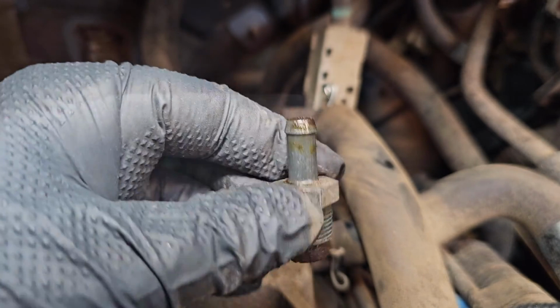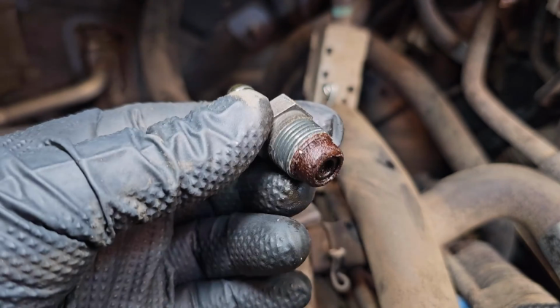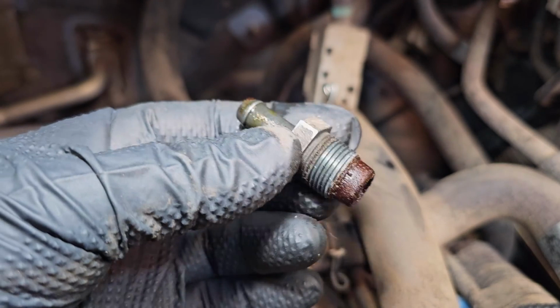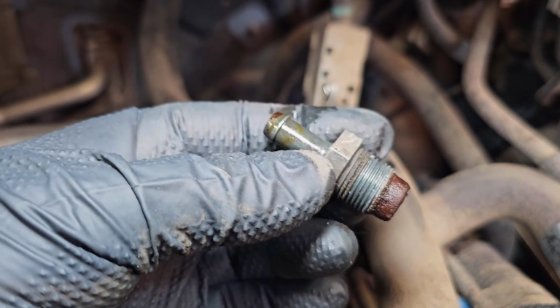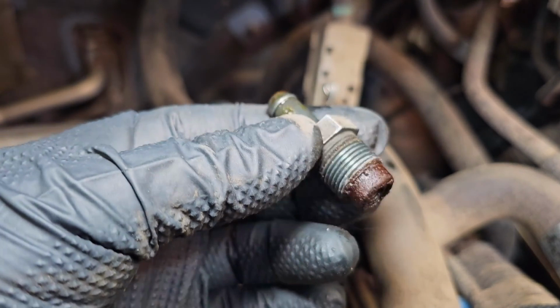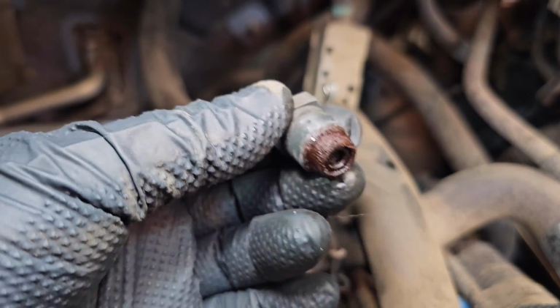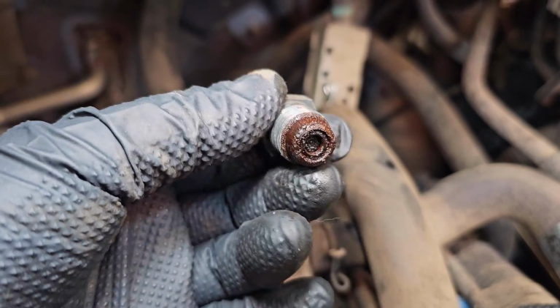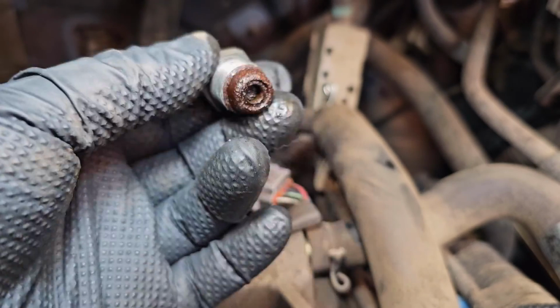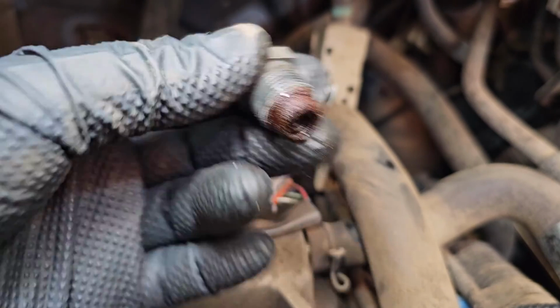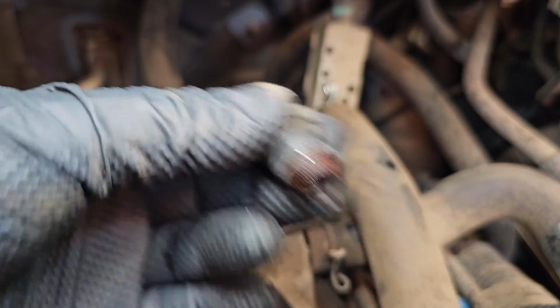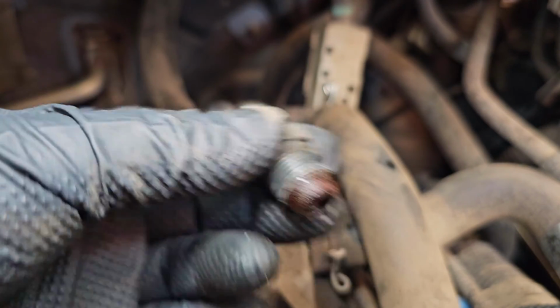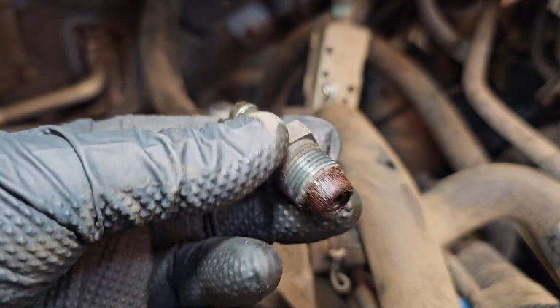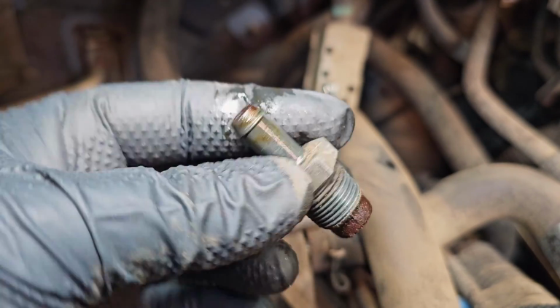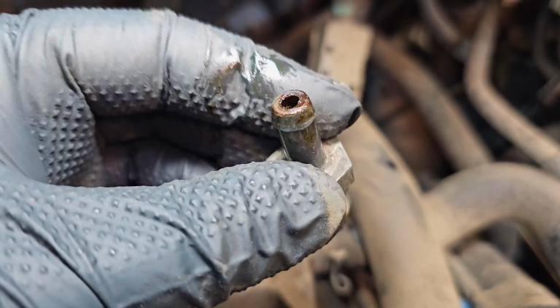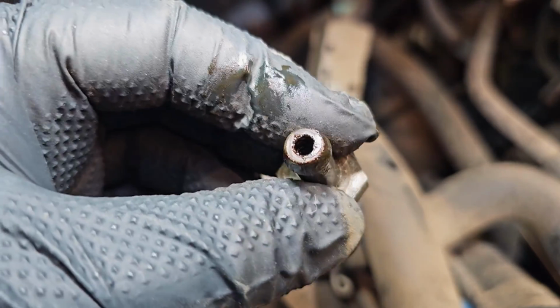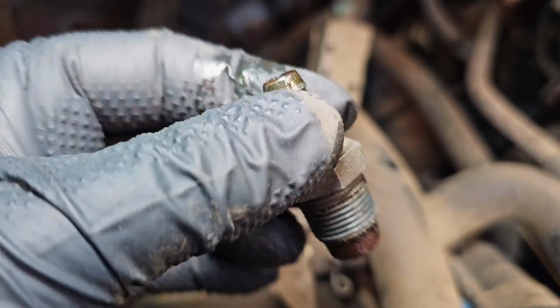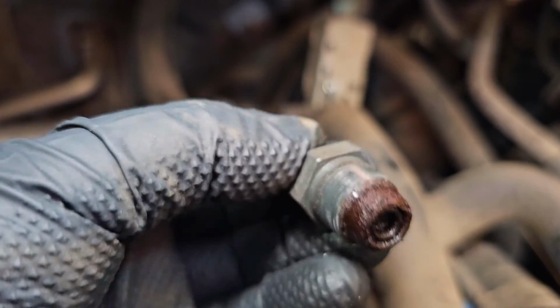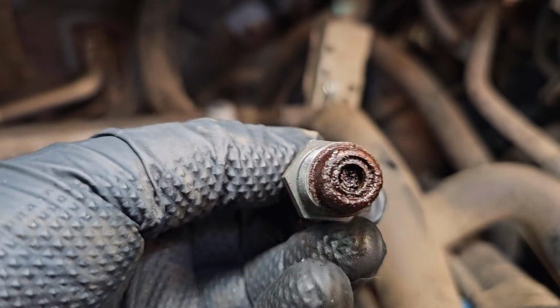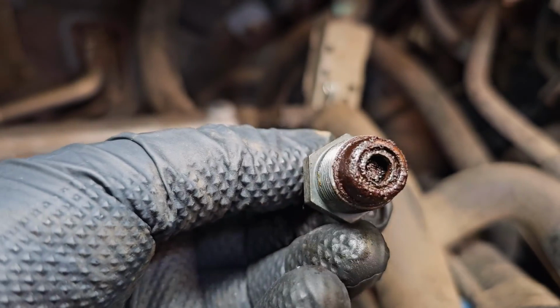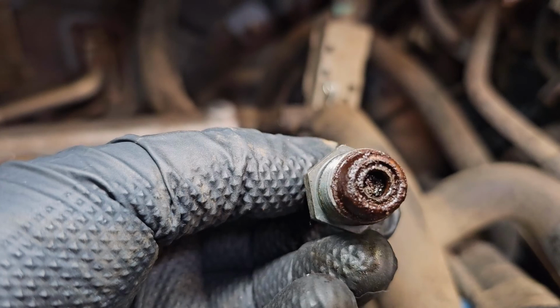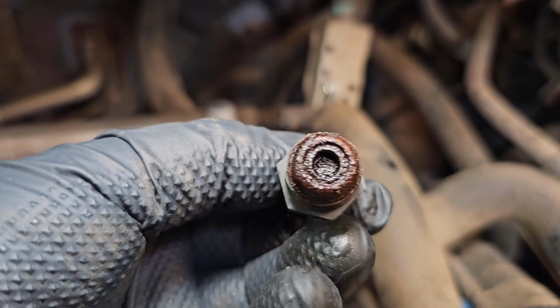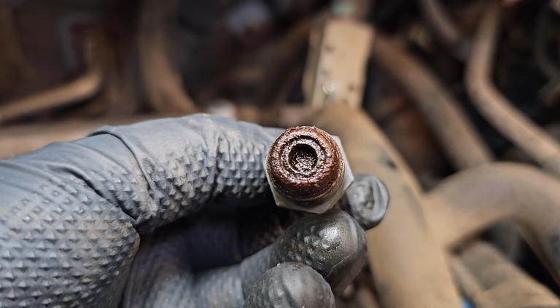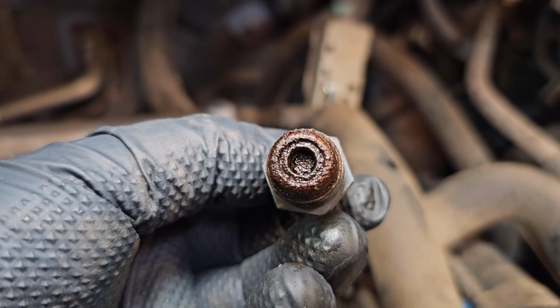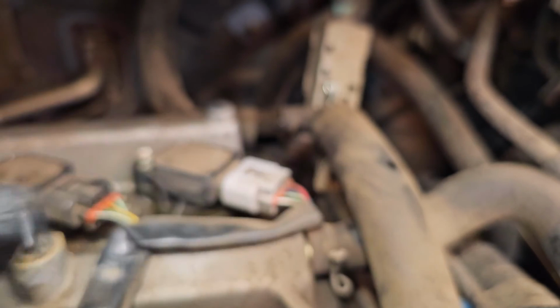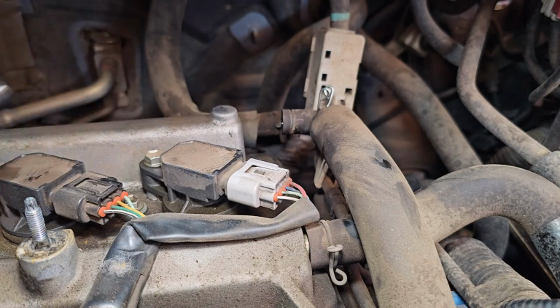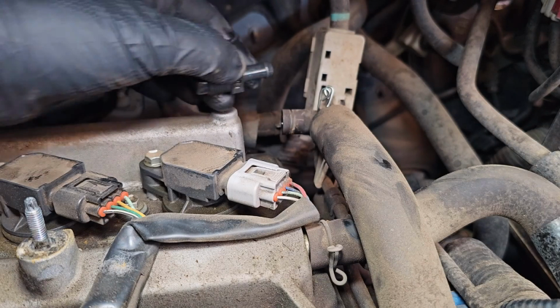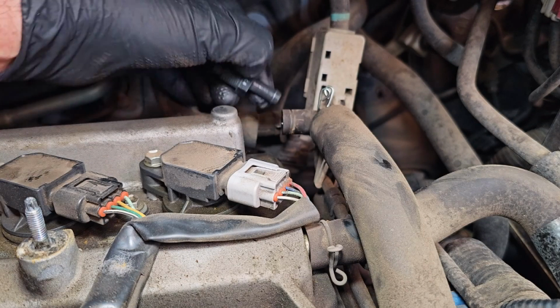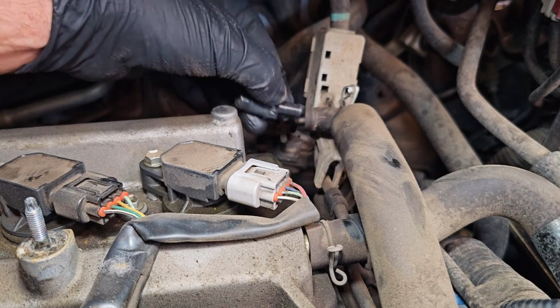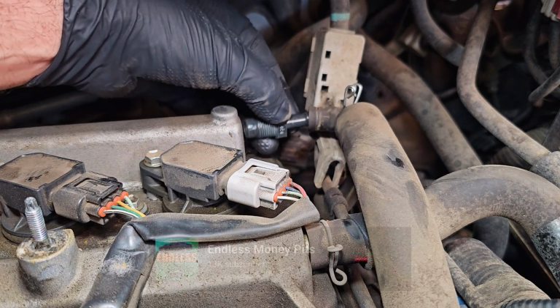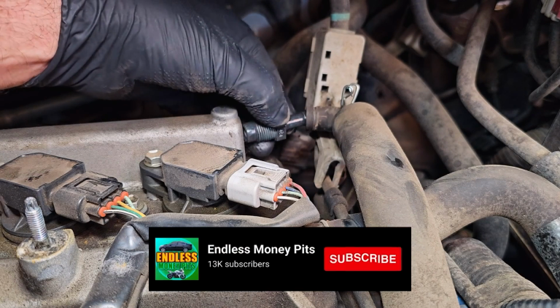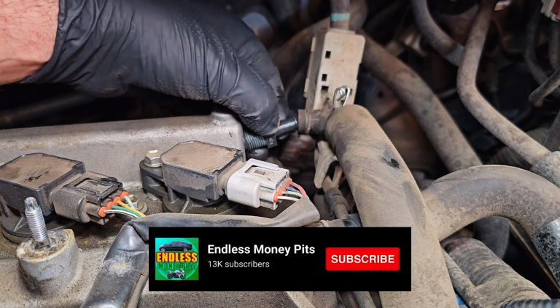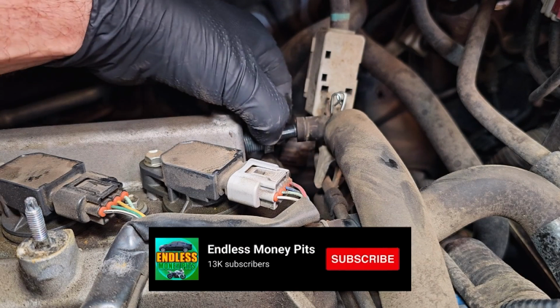I can still hear the valve moving freely when I shake it, so this might not be bad, but it doesn't look good. Even if the valve is moving freely, all that gunk inside might prevent it from sealing properly.